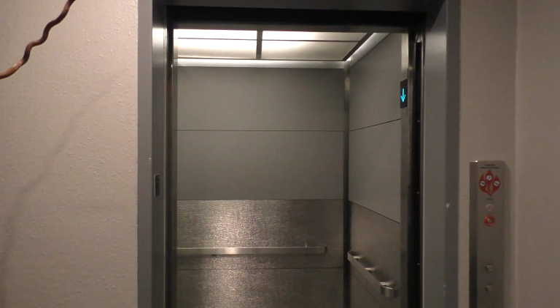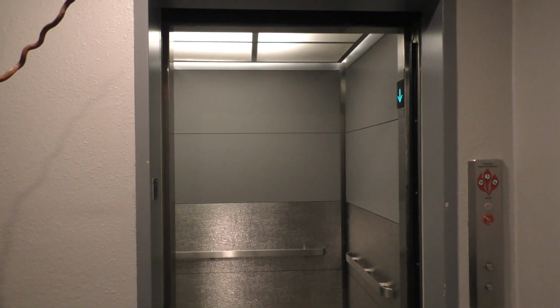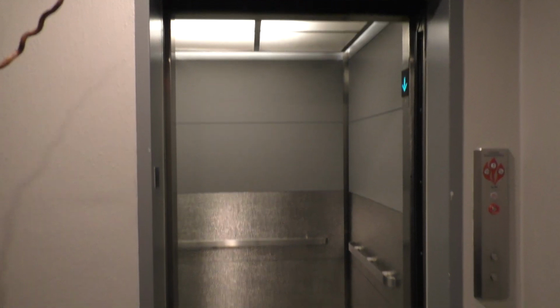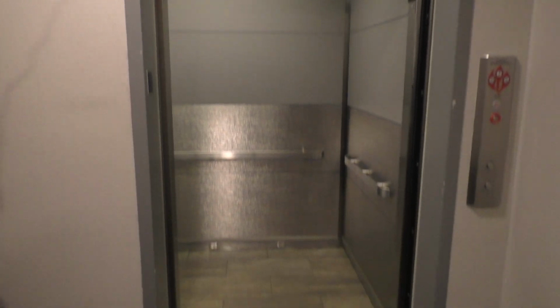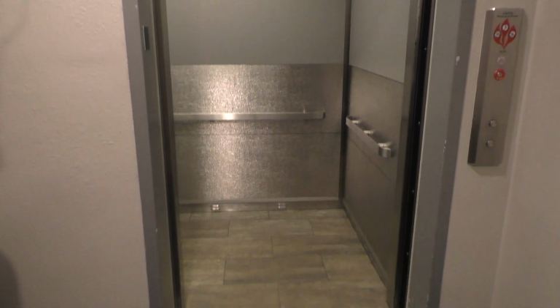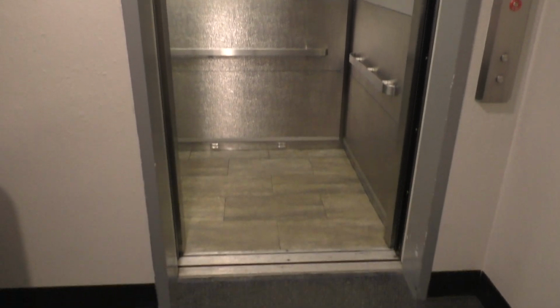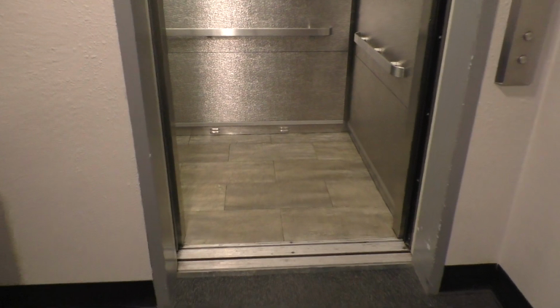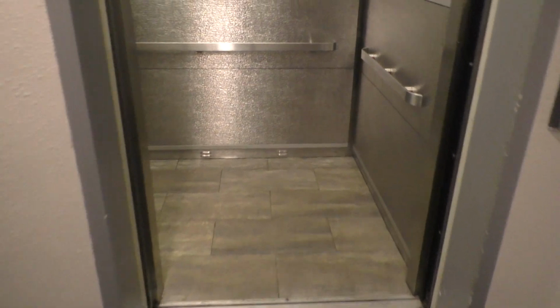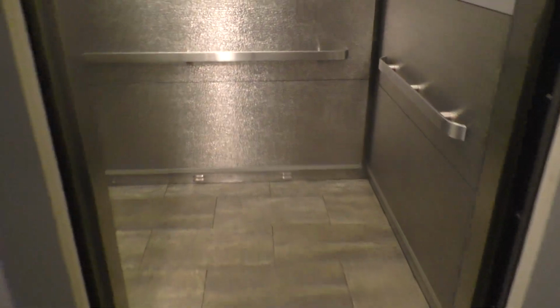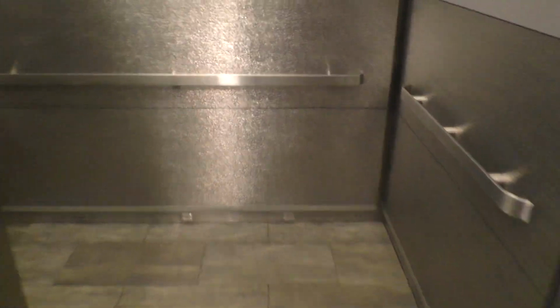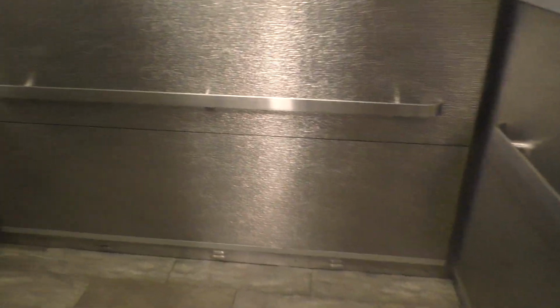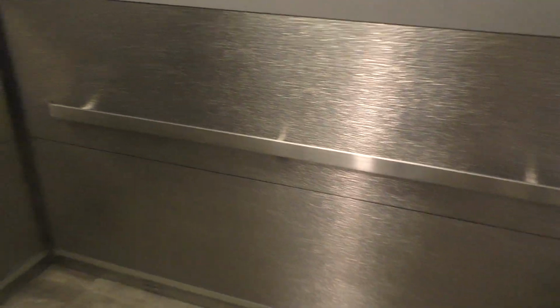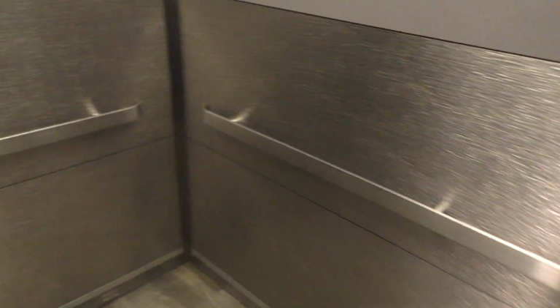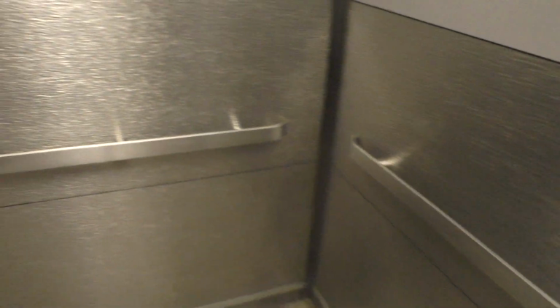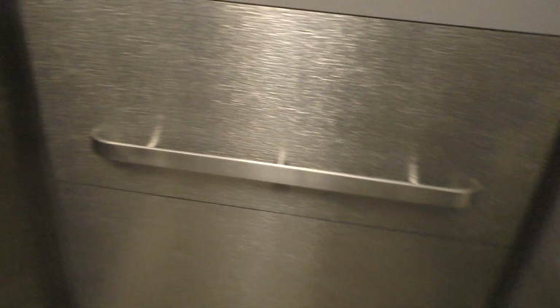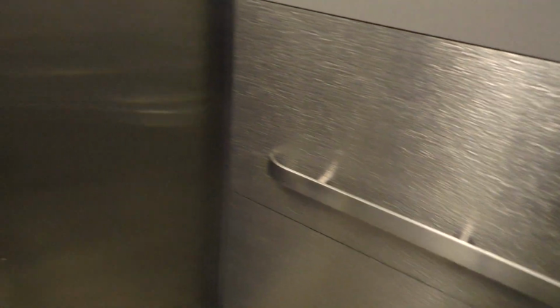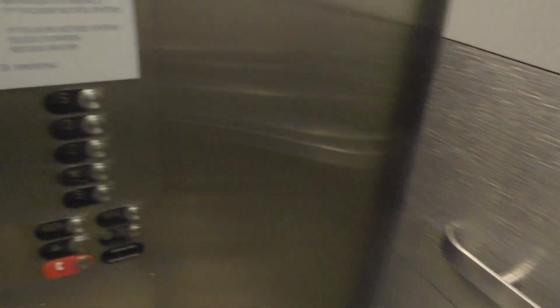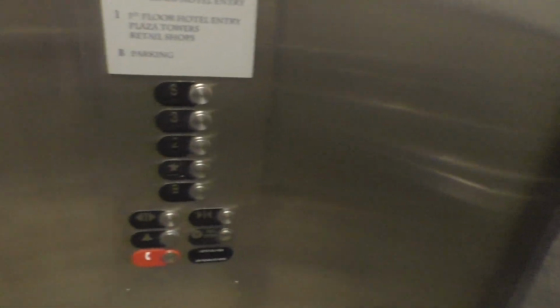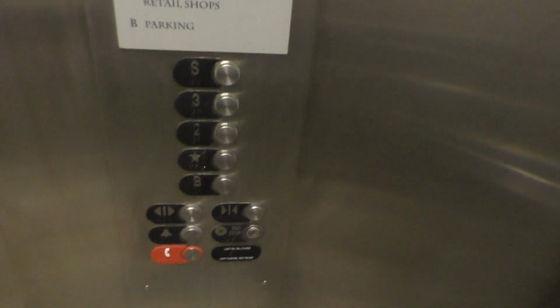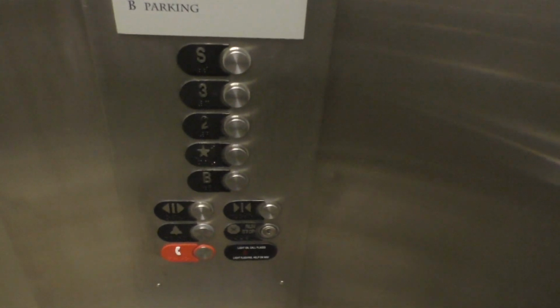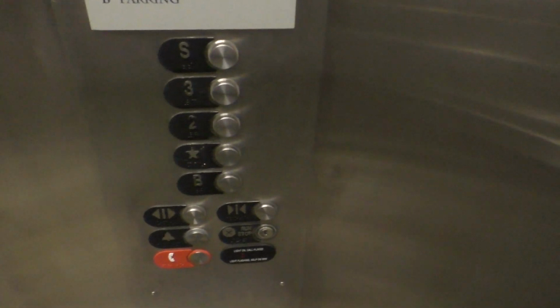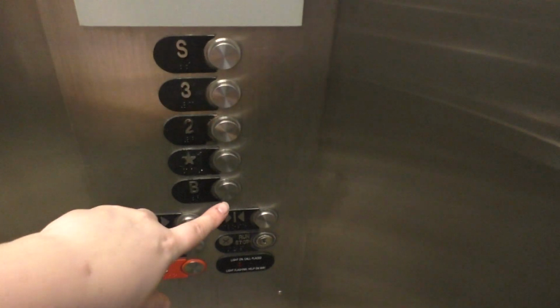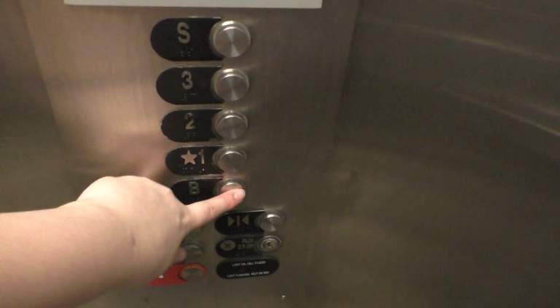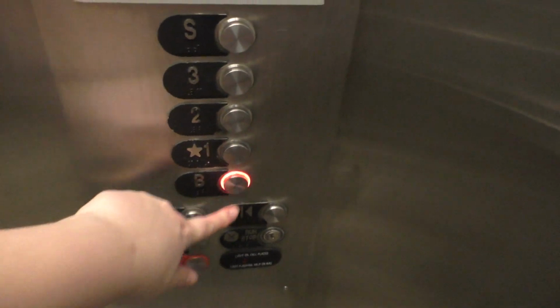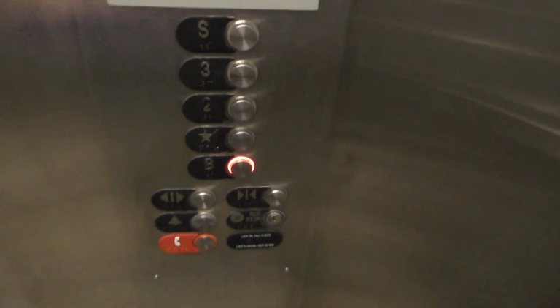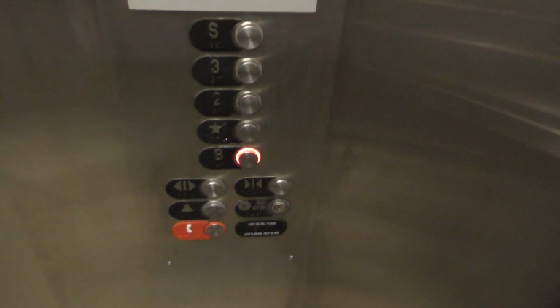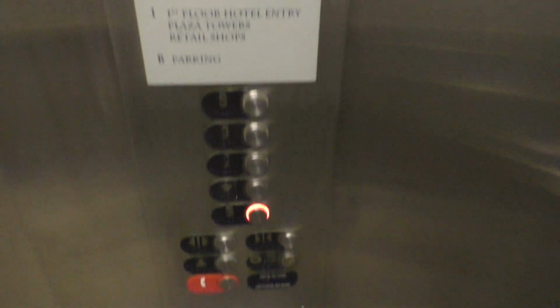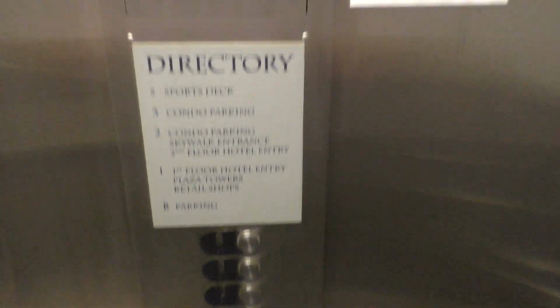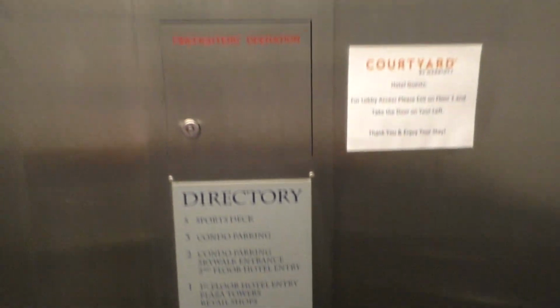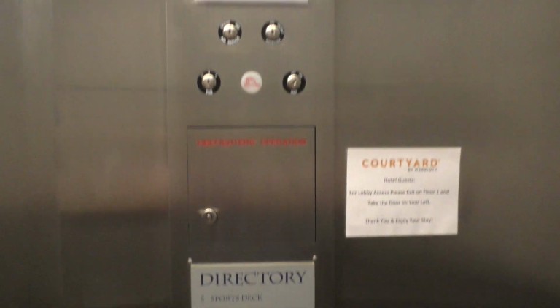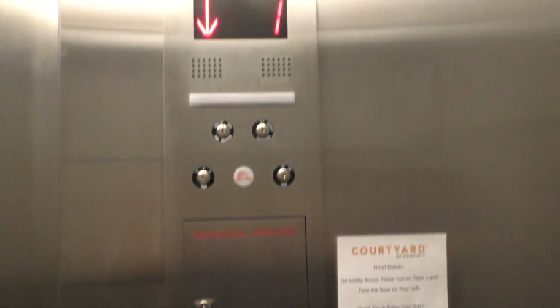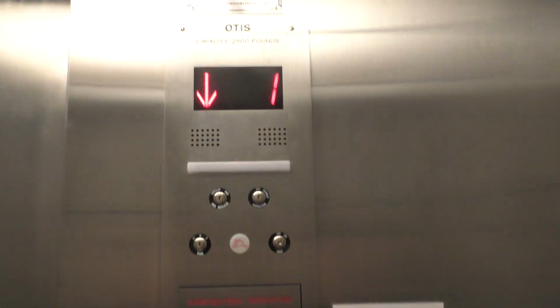Alright, here it is. Looks pretty nice. Alright, let's go down to the basement and we'll look at the indicator.